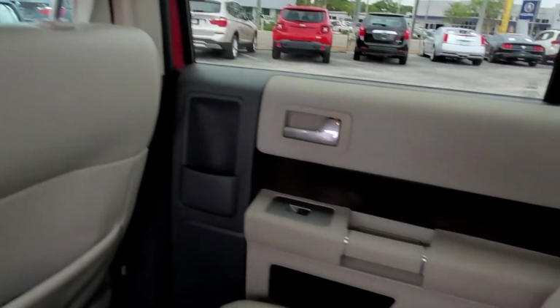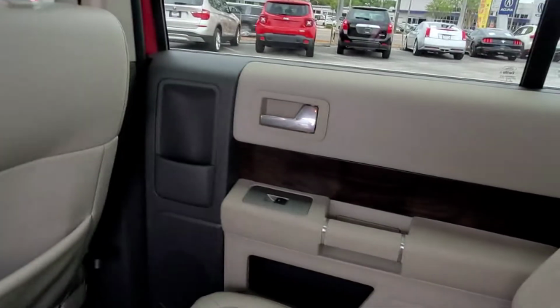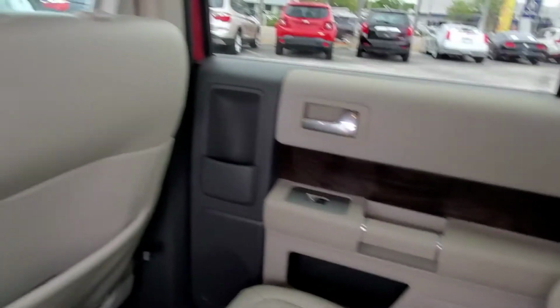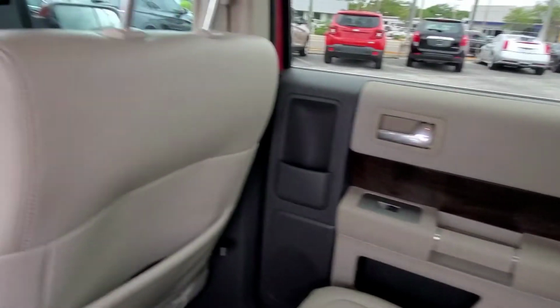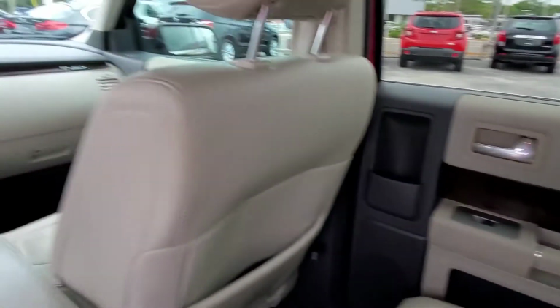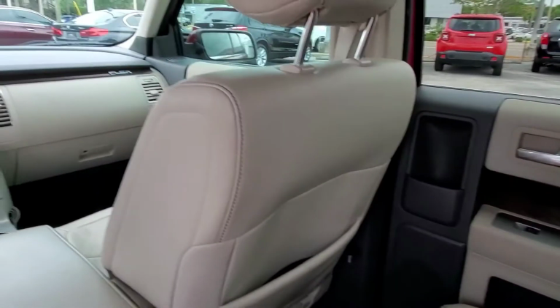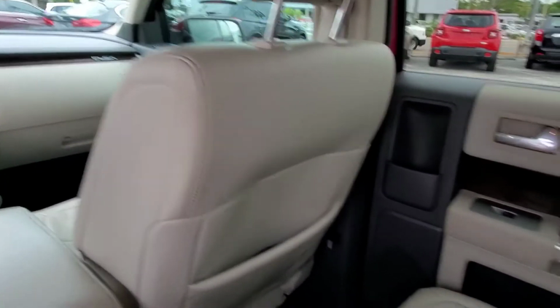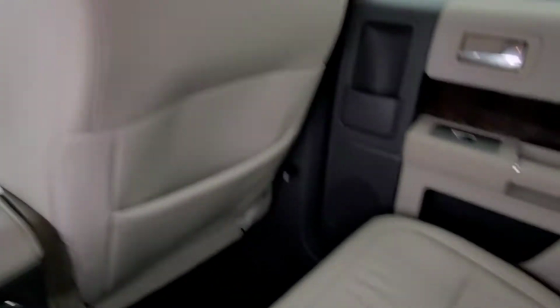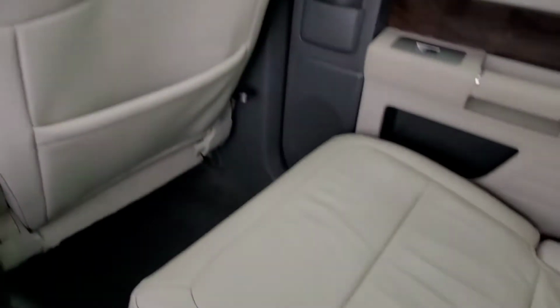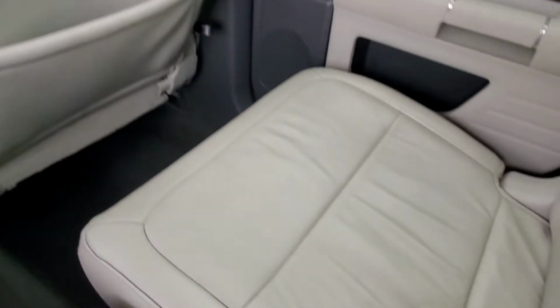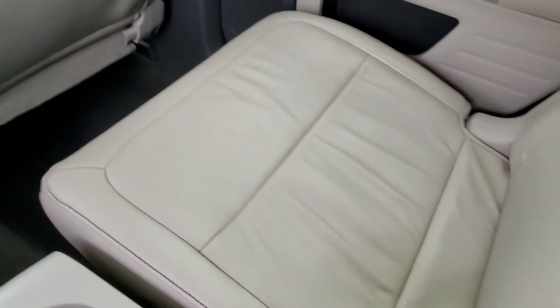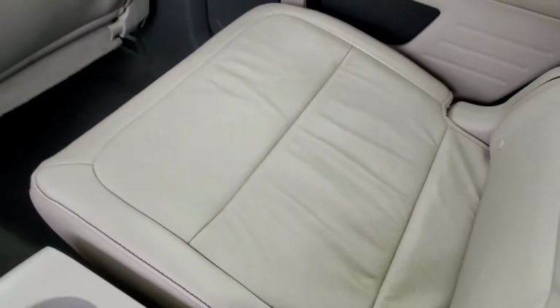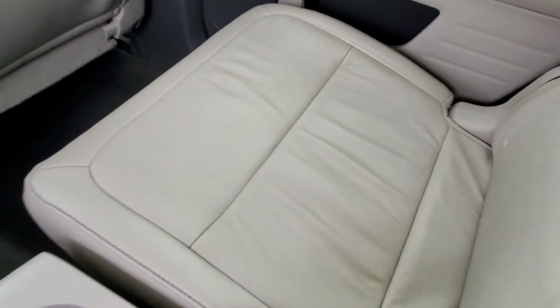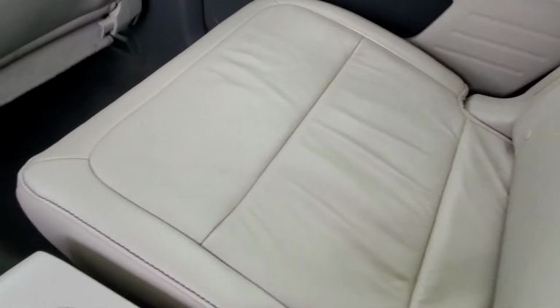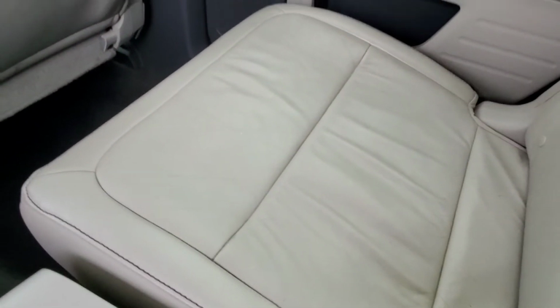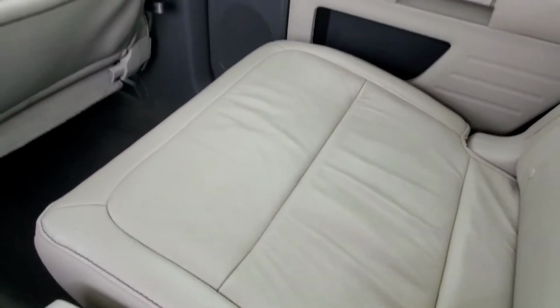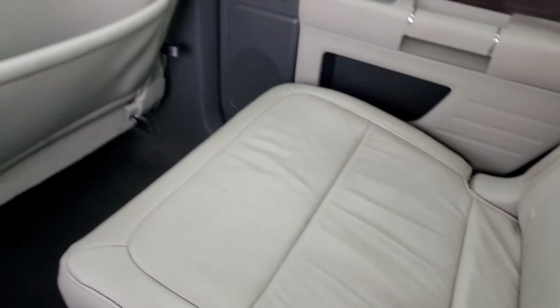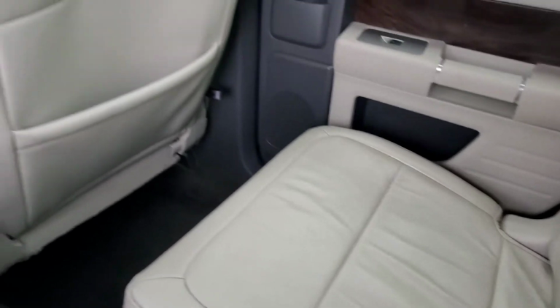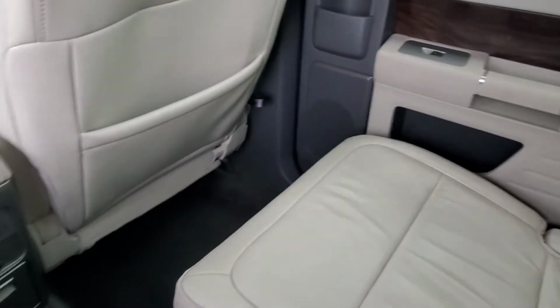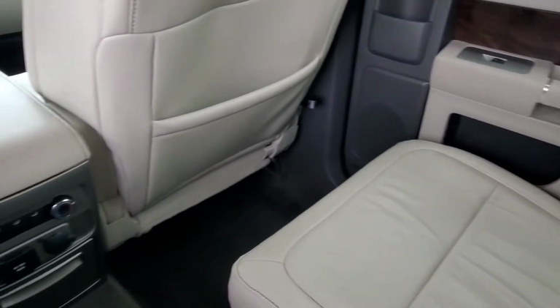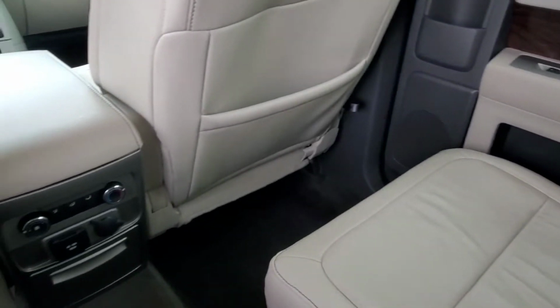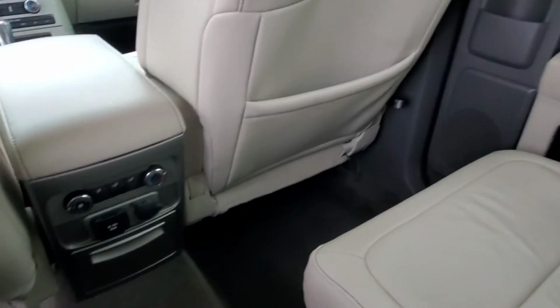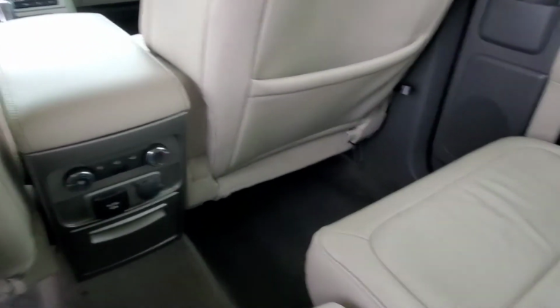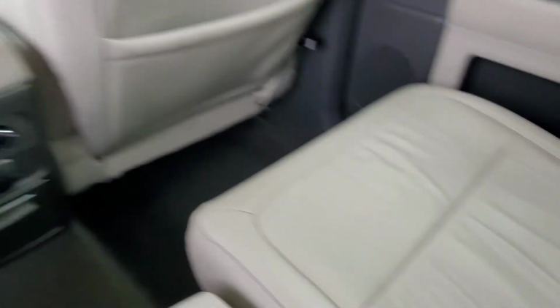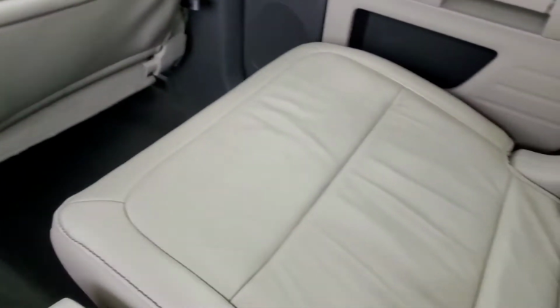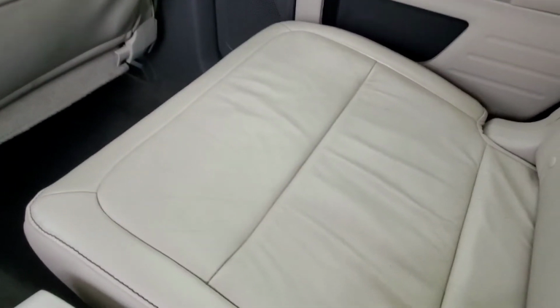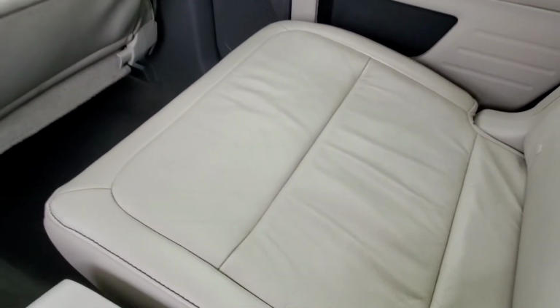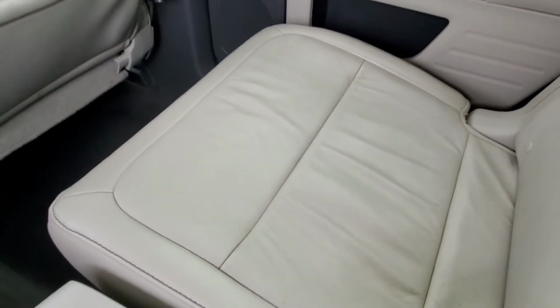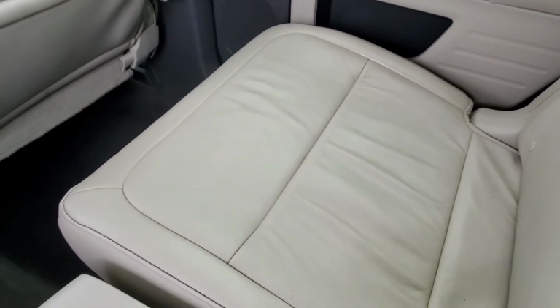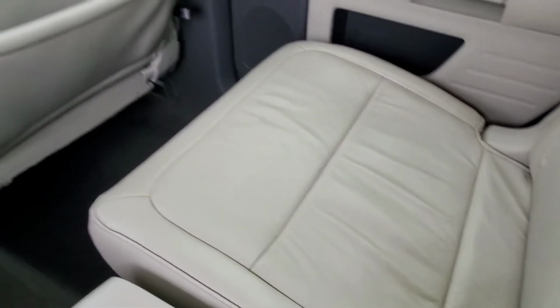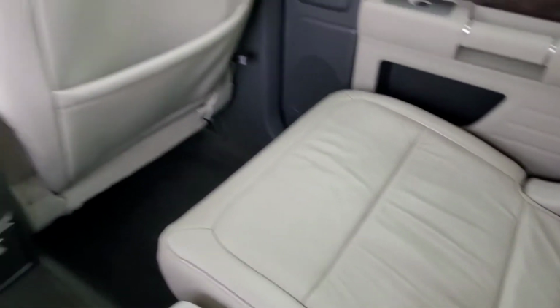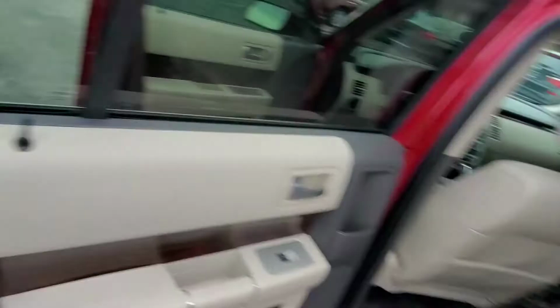So anyway, it's a nice car, super comfortable in the second row seats. Obviously not easy to tell in video, but hopefully you take my word for it.